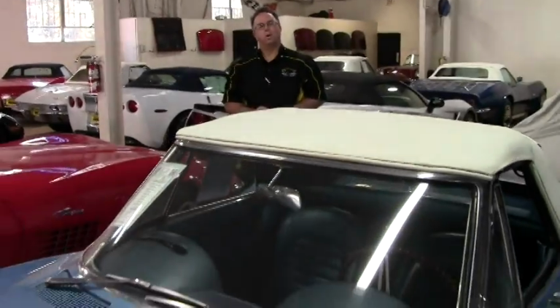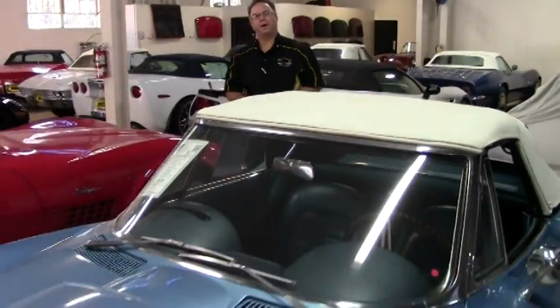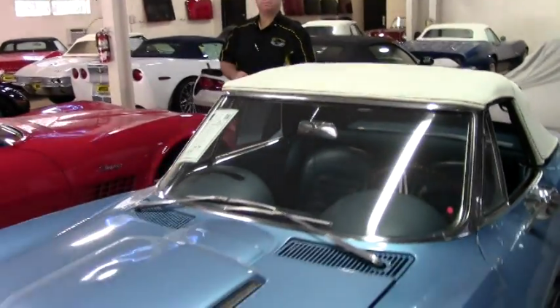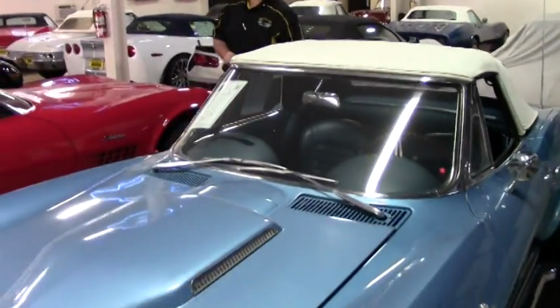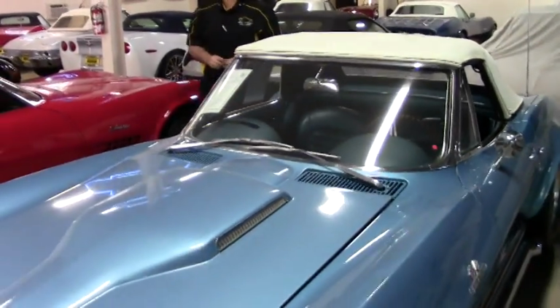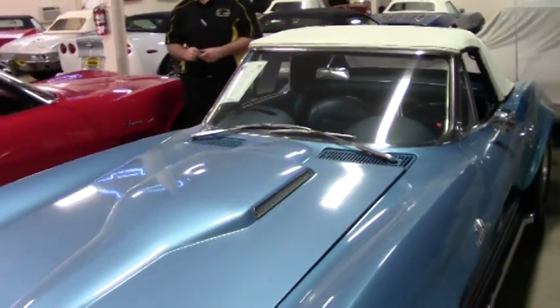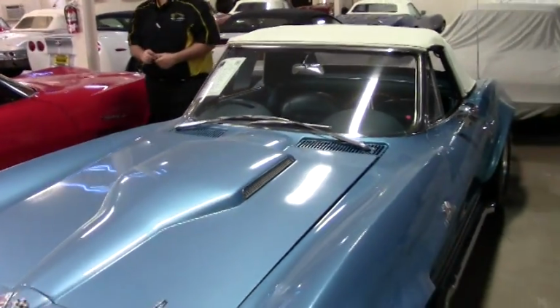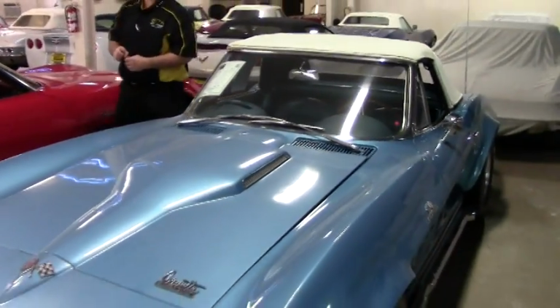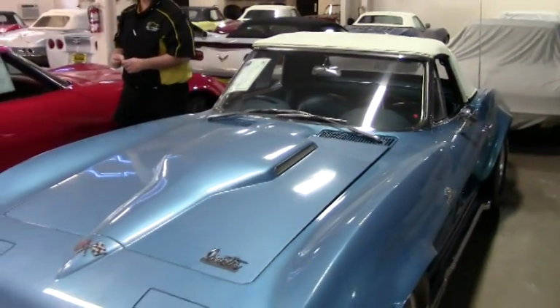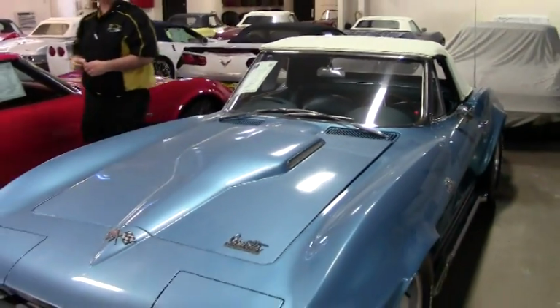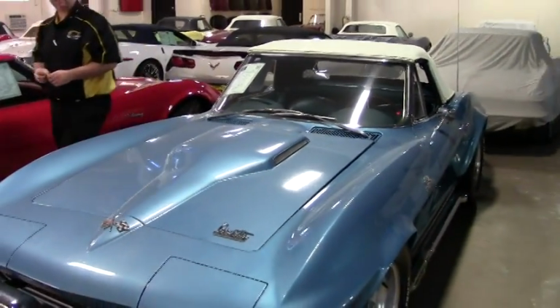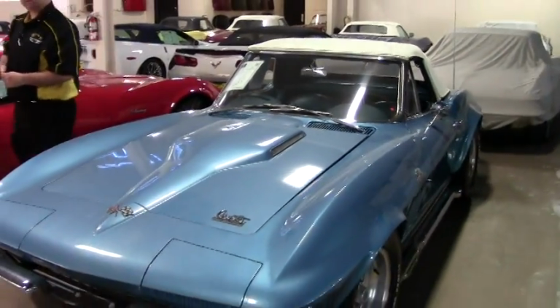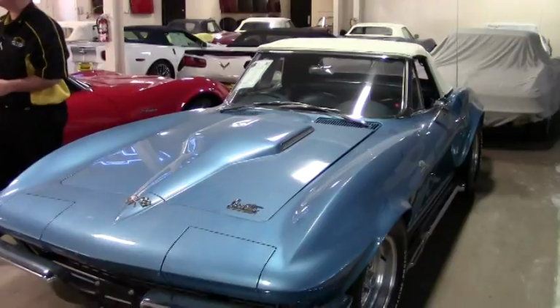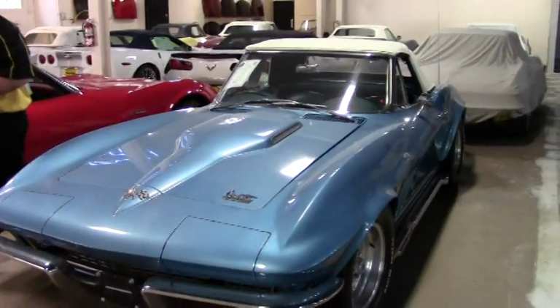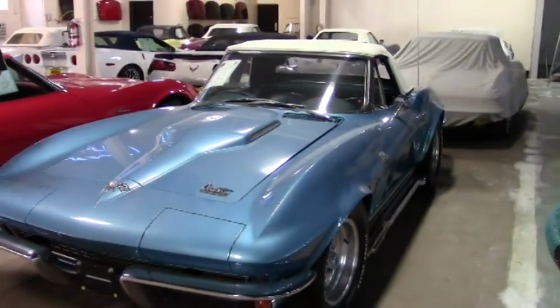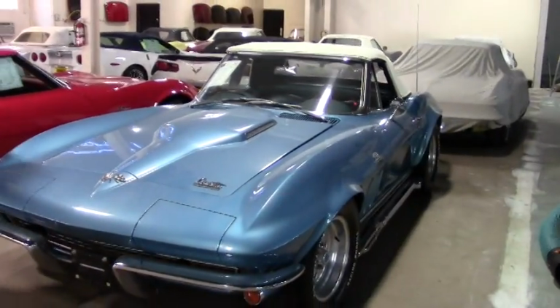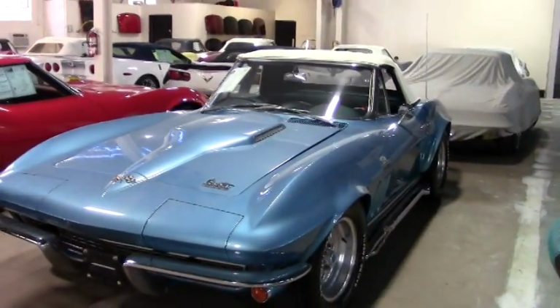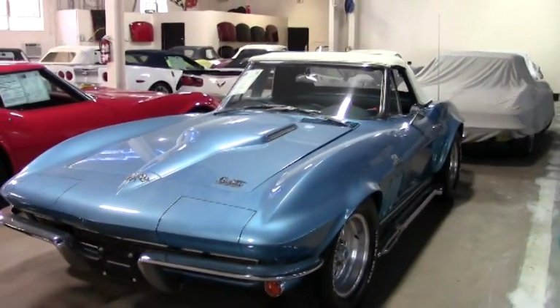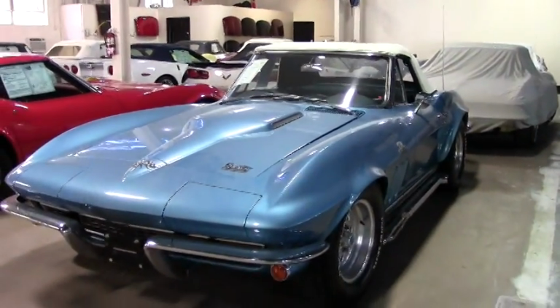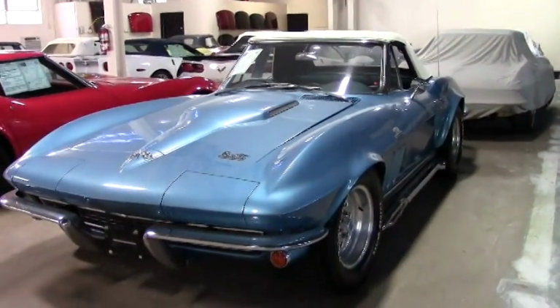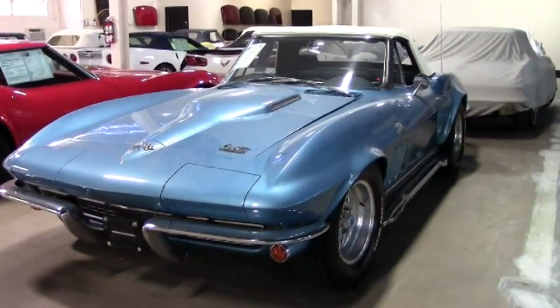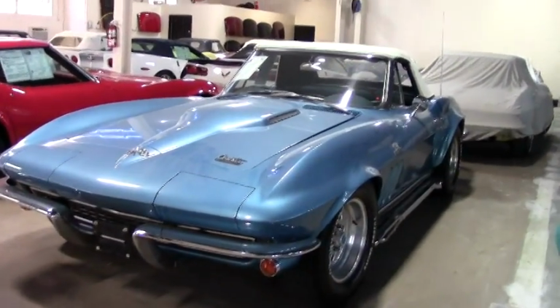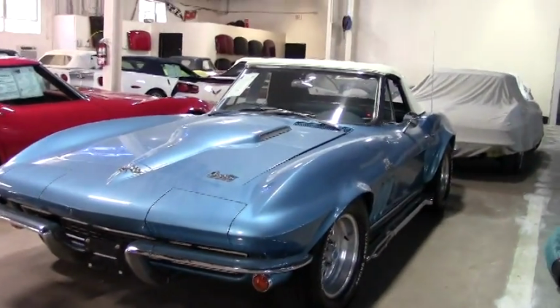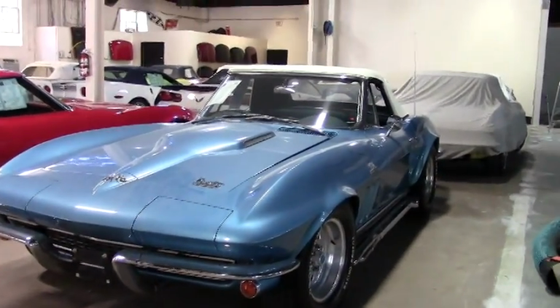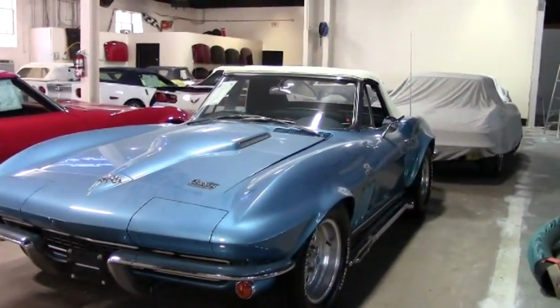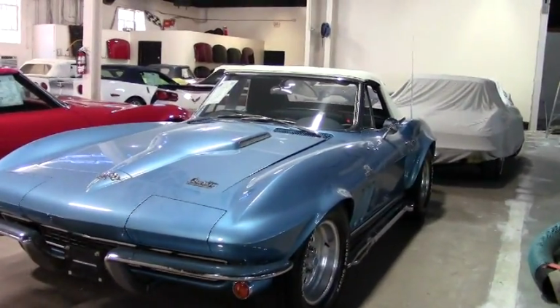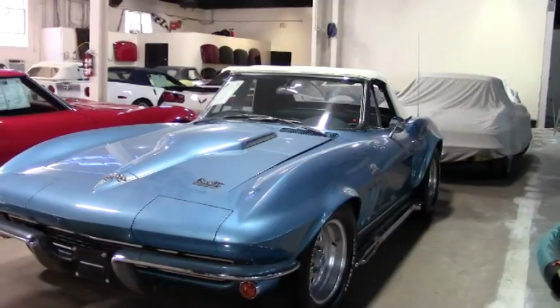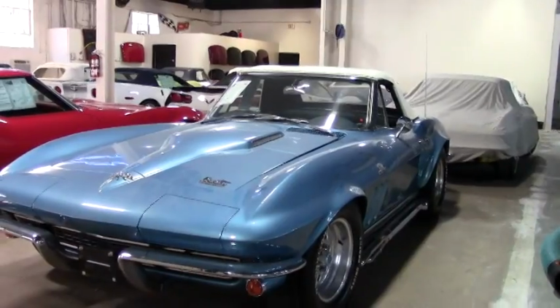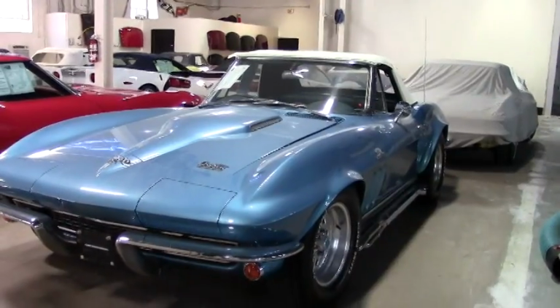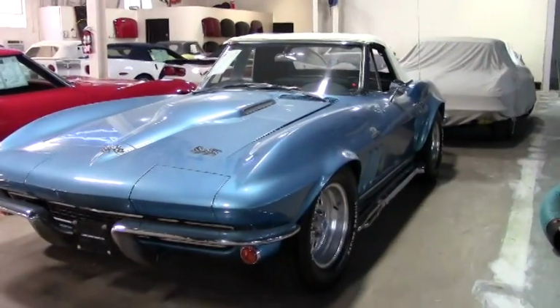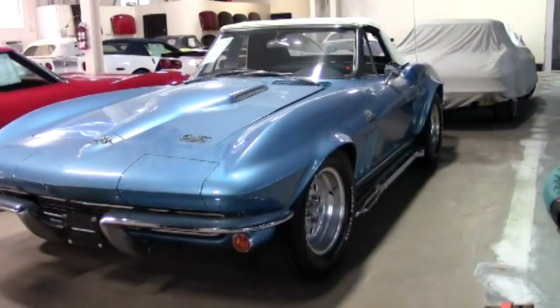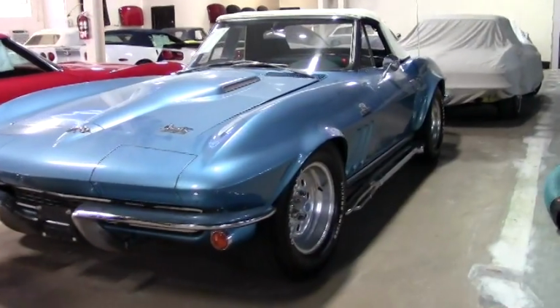Welcome to Buy a Vet. John Ivankovic here, and we're going to take a look at a 1966 Corvette that has had some modifications done to it — done very tastefully. This is a big block 396 engine in it.